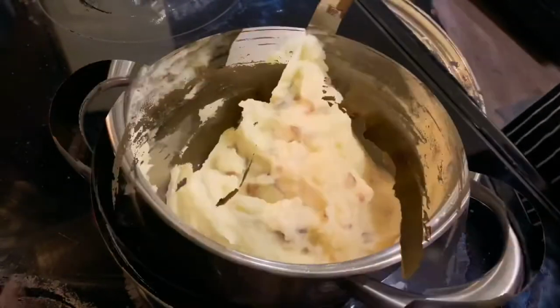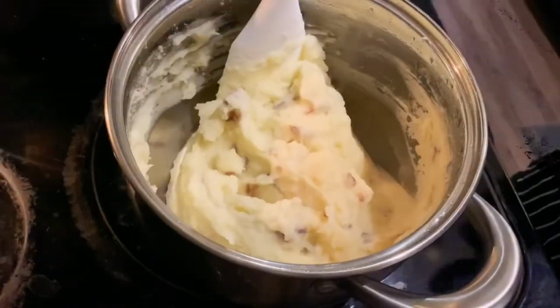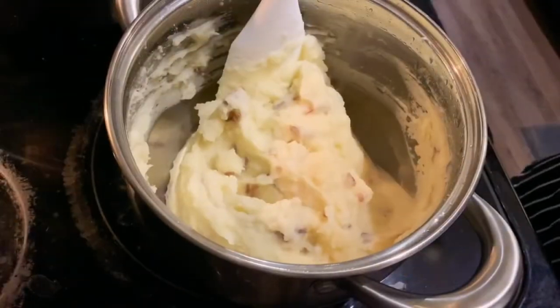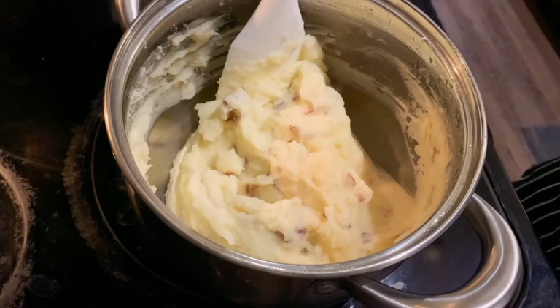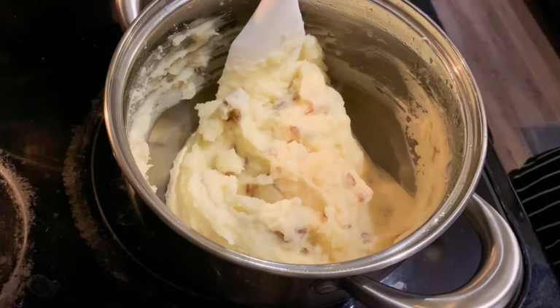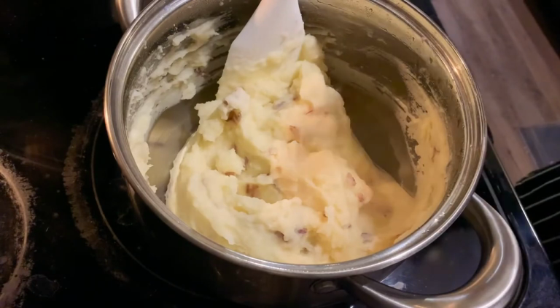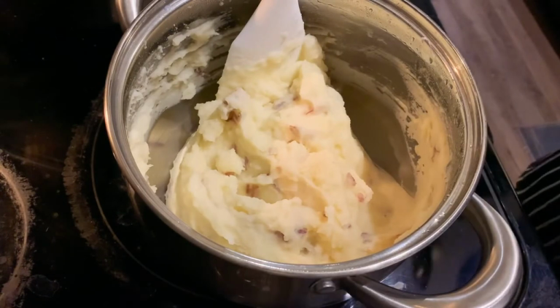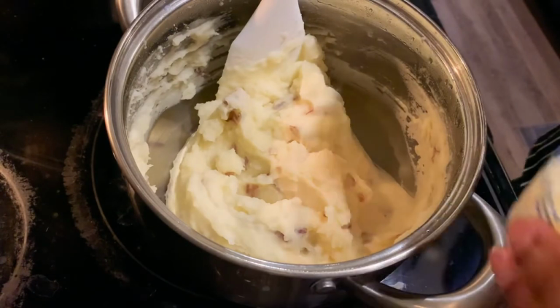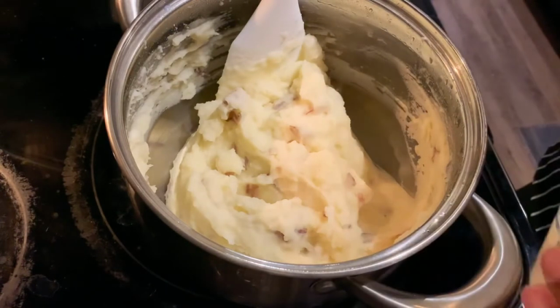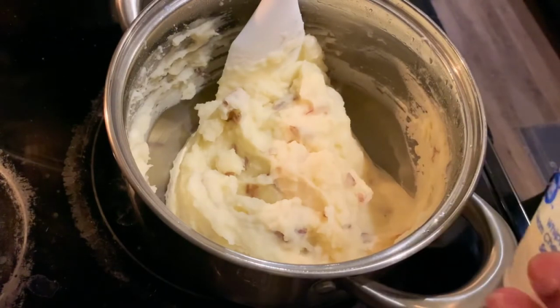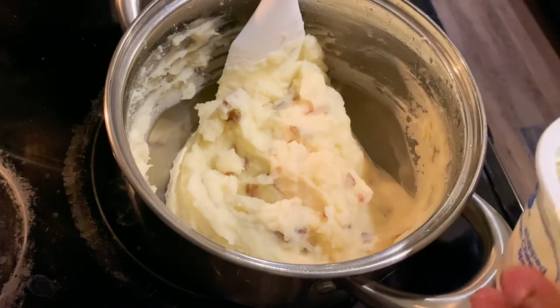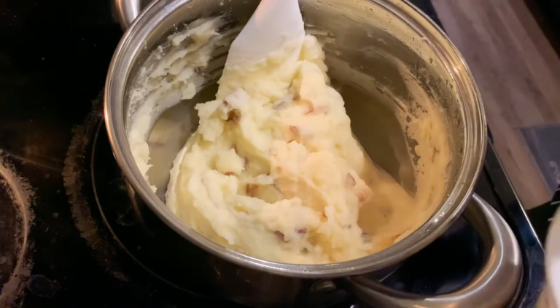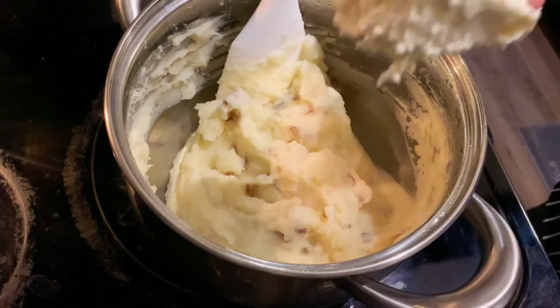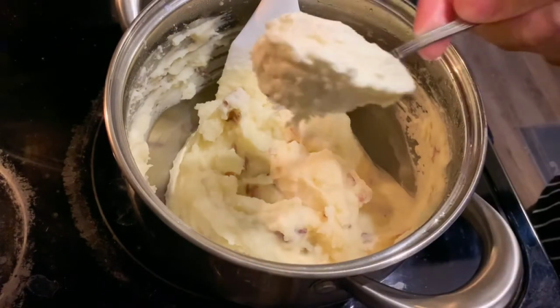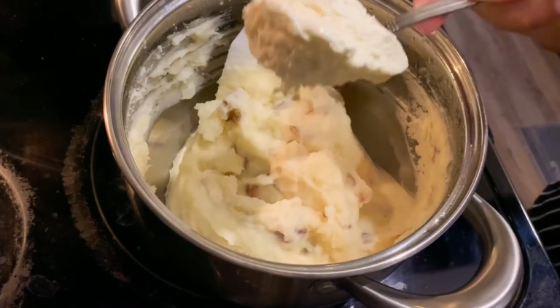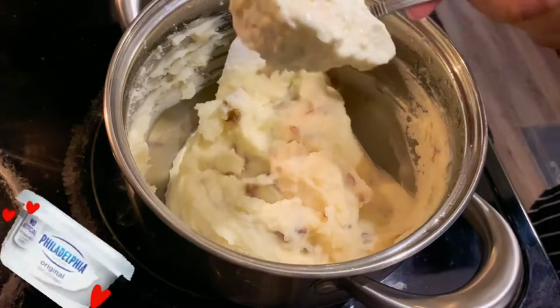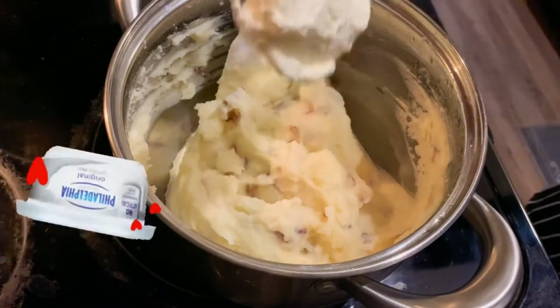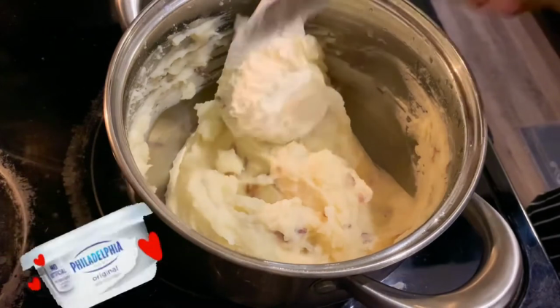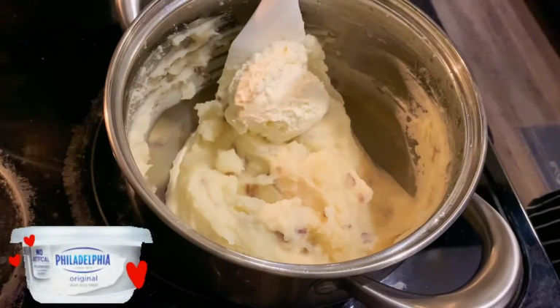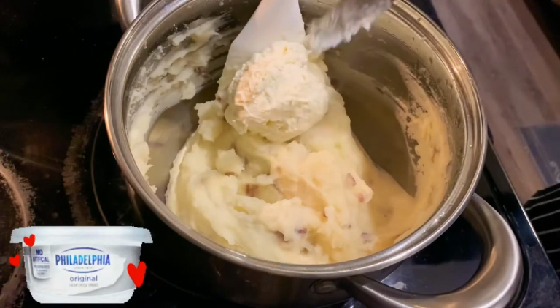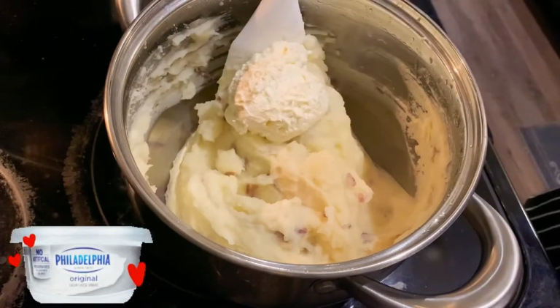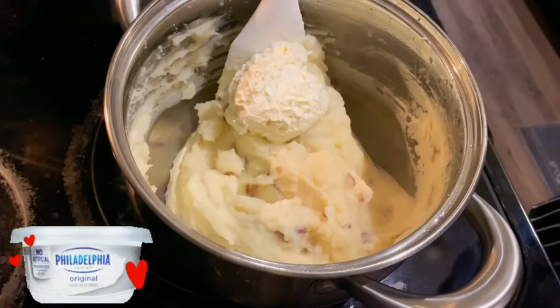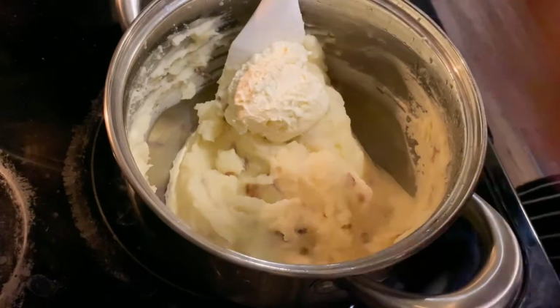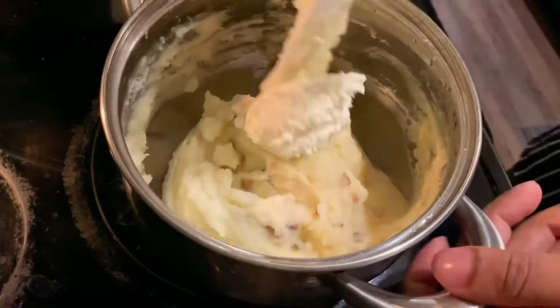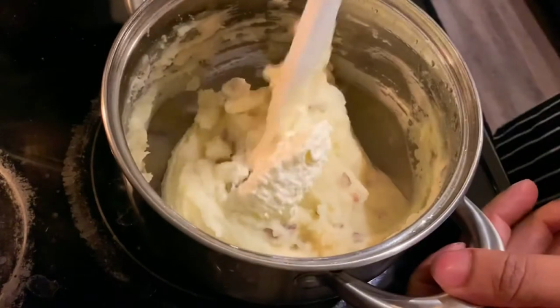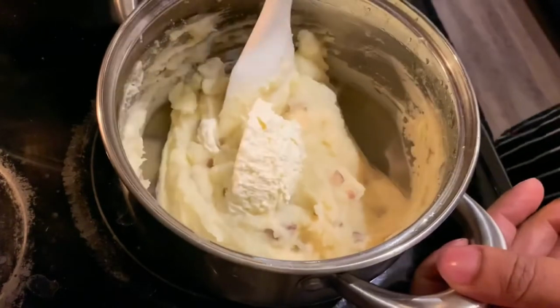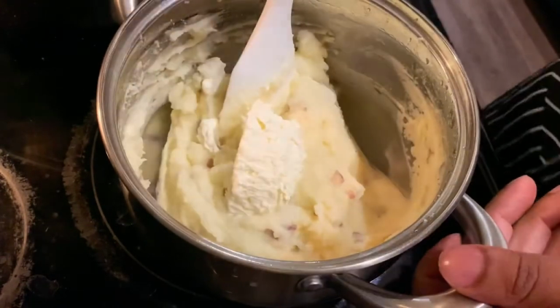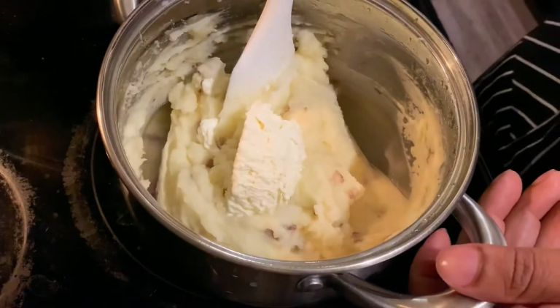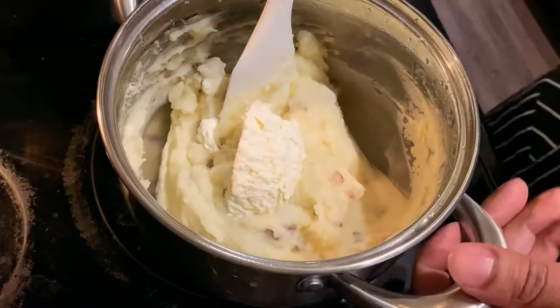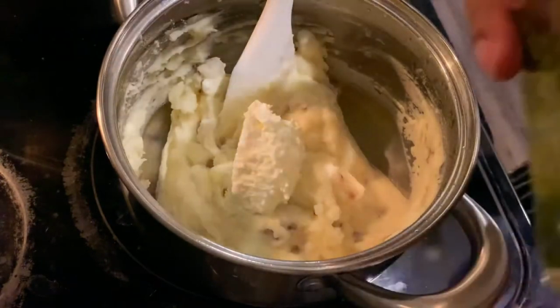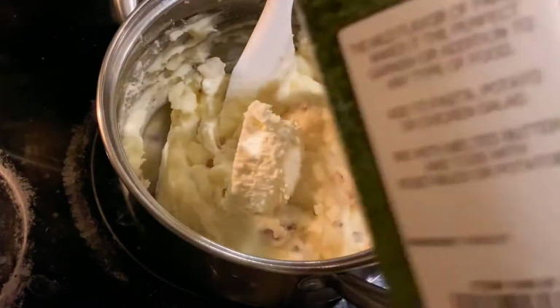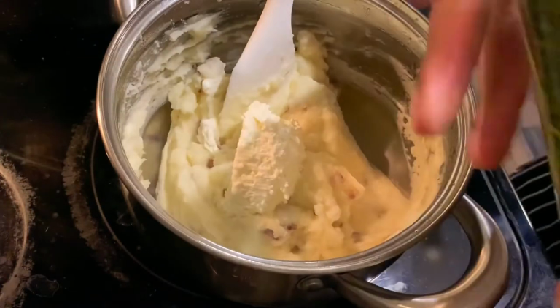After the butter melts and the milk has evaporated, you're gonna add in one tablespoon of whipped cream cheese, guys. This is the secret.